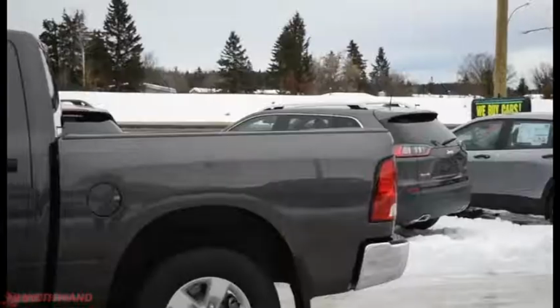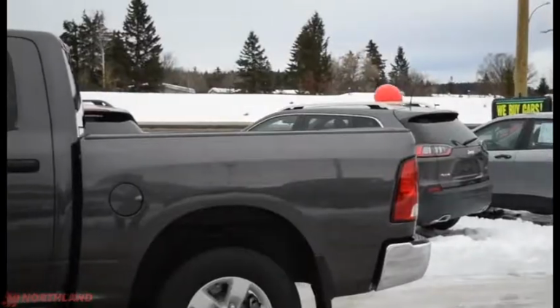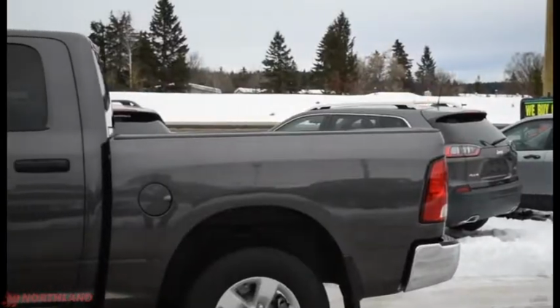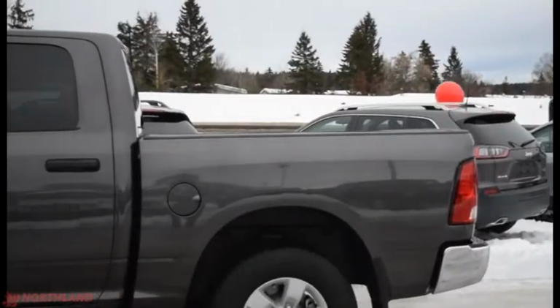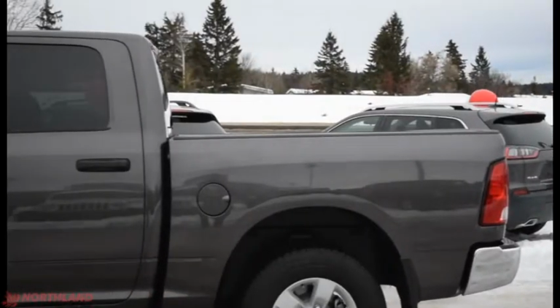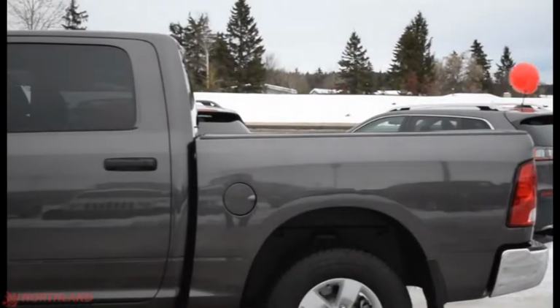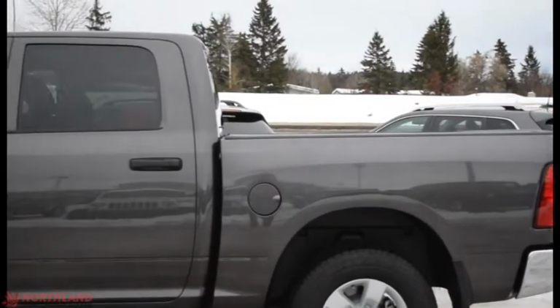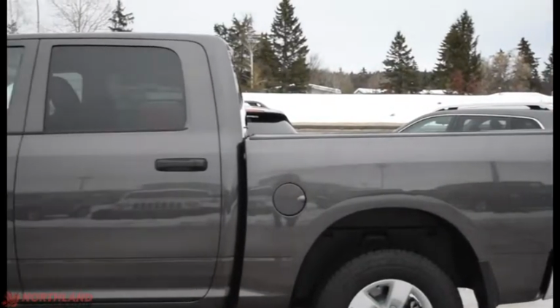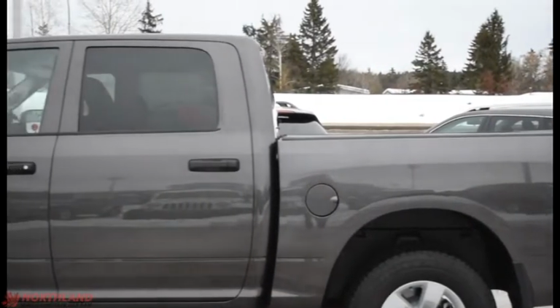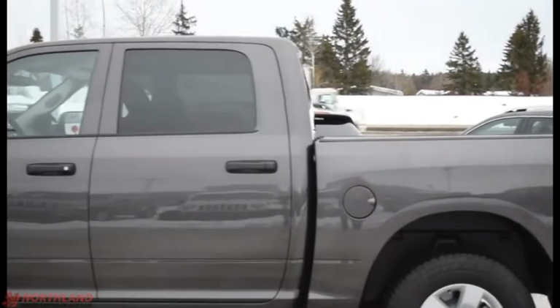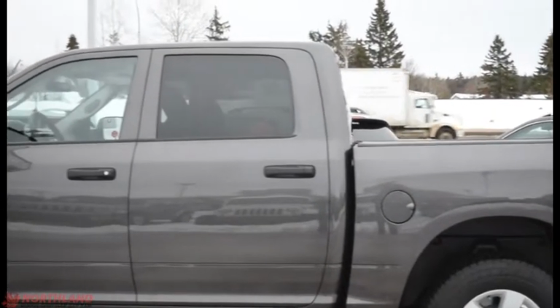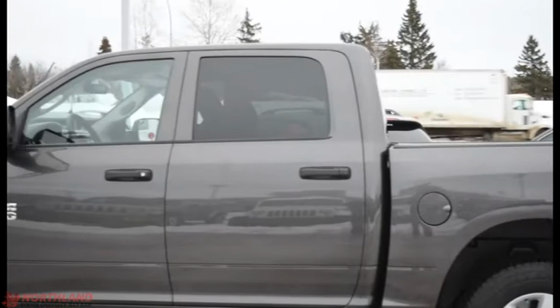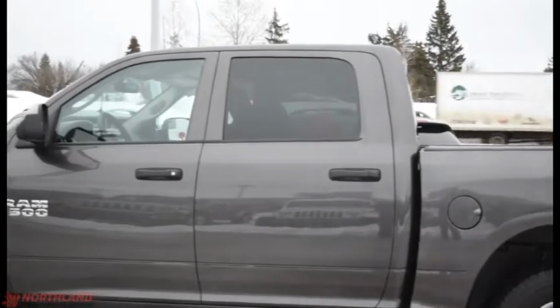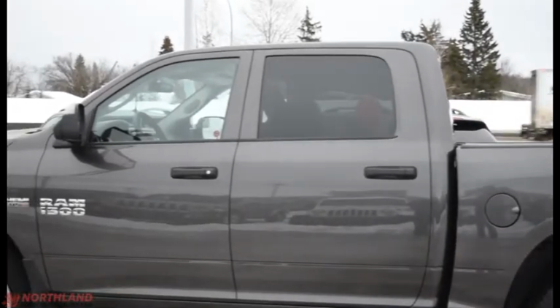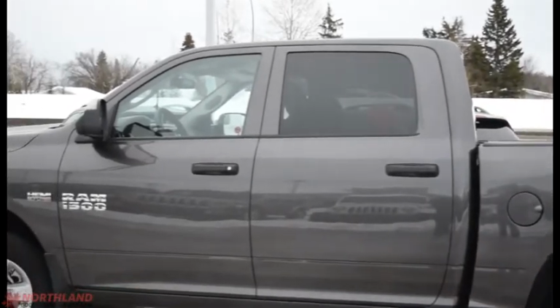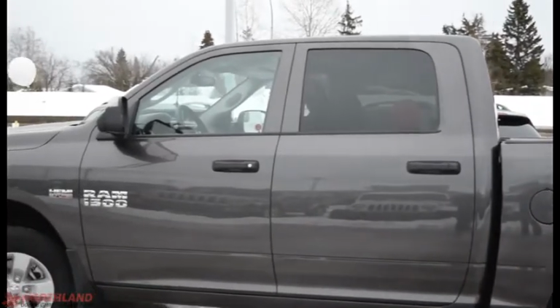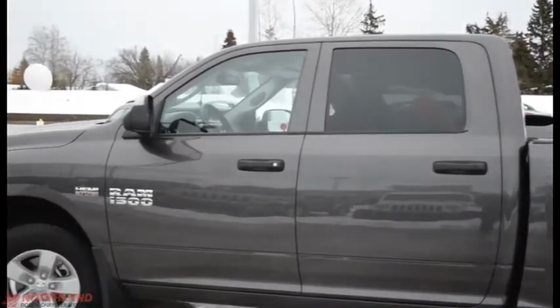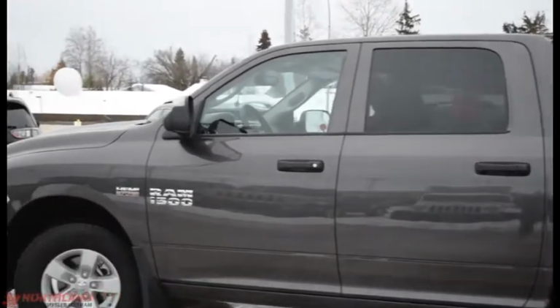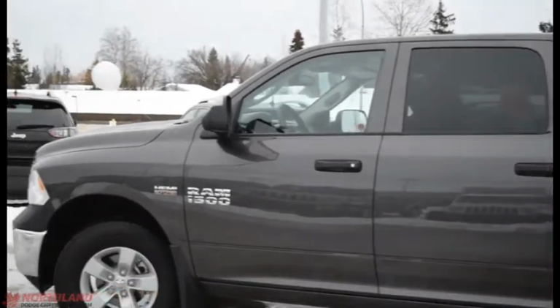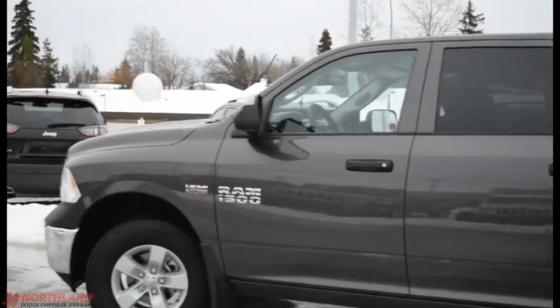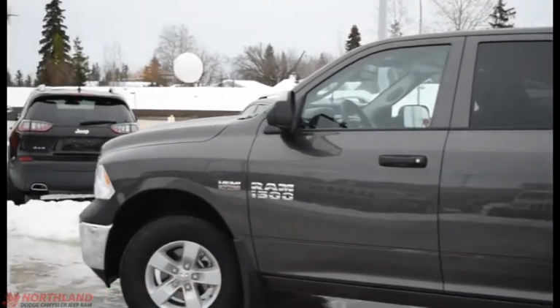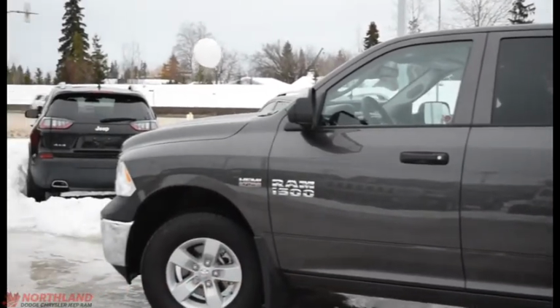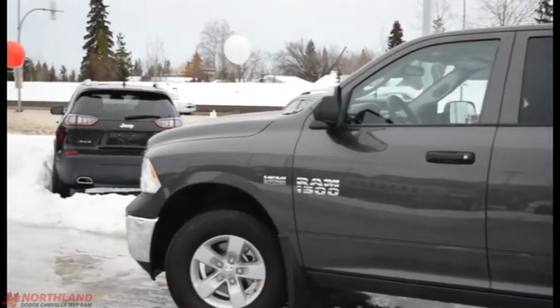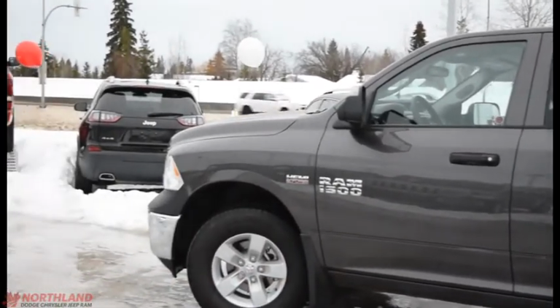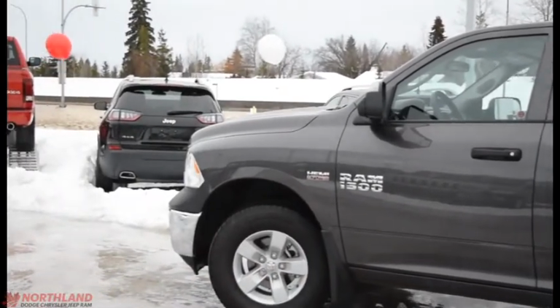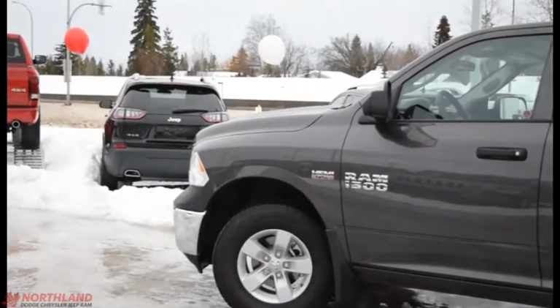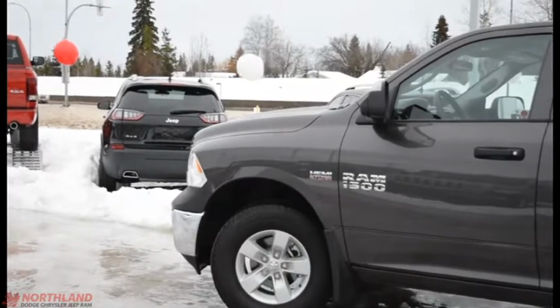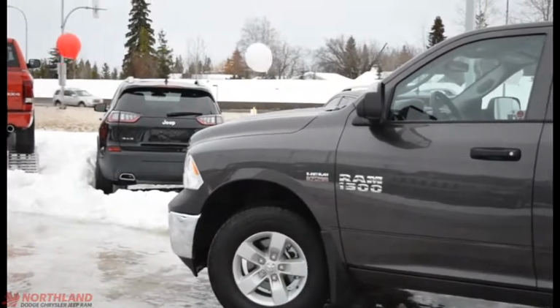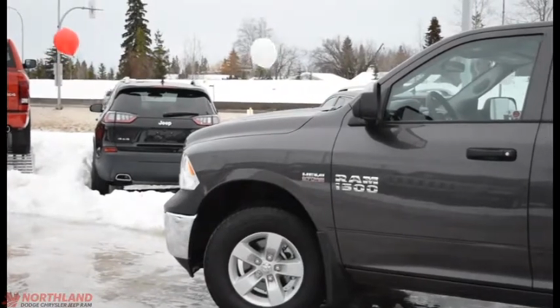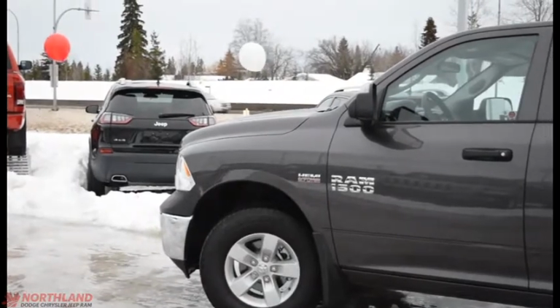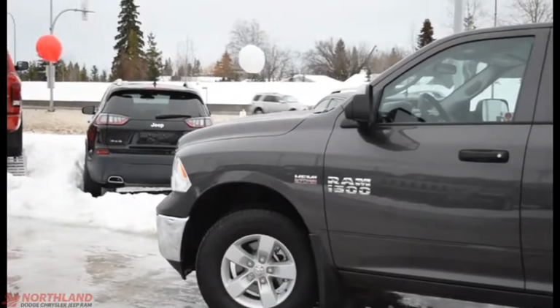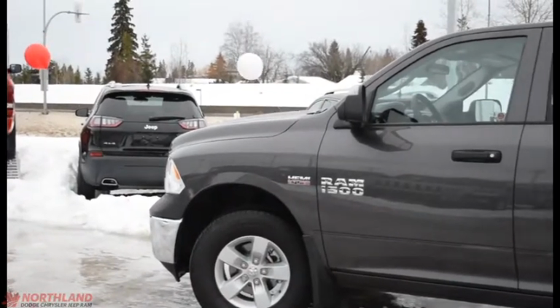Well that does it for my walk-around video of the 2017 Ram 1500 ST. If you want to come and take a closer look for yourself or take it for a test drive, come on down to Northland Dodge in Prince George and talk to our sales specialists. Thanks for watching — we'll see you next time.